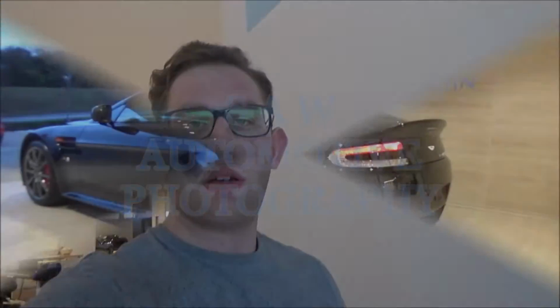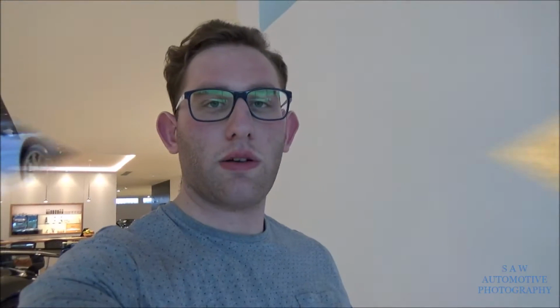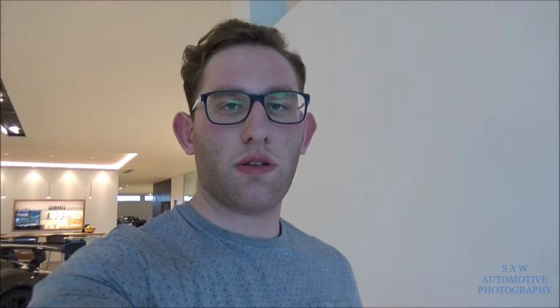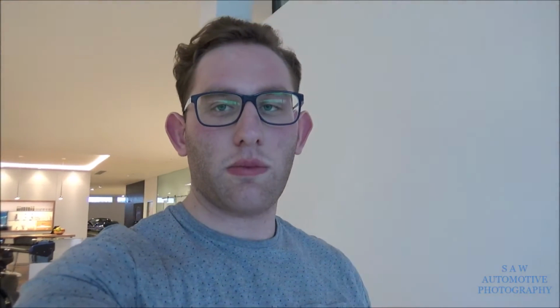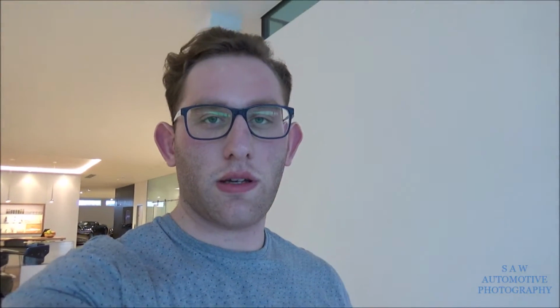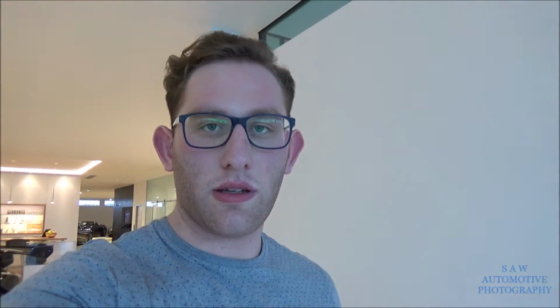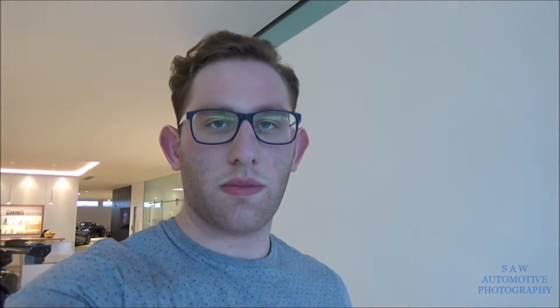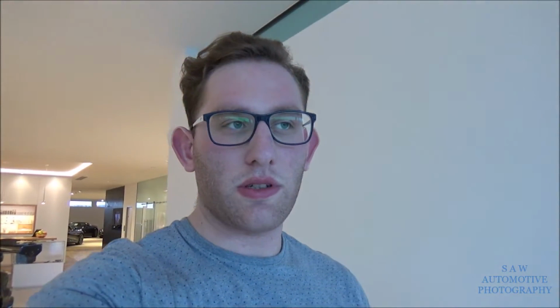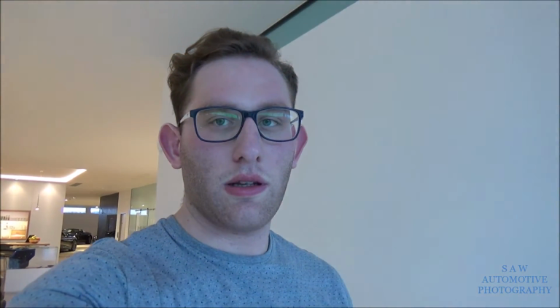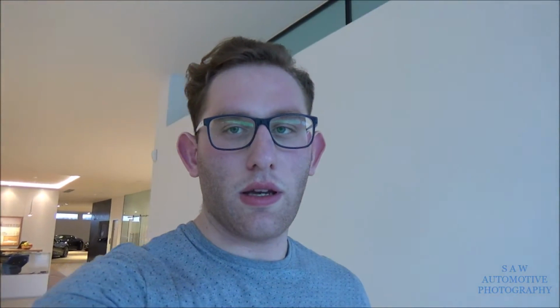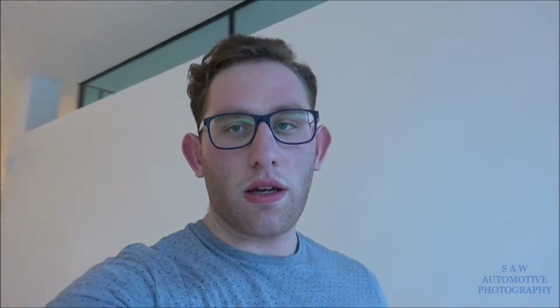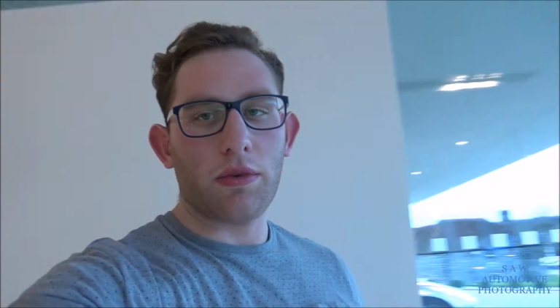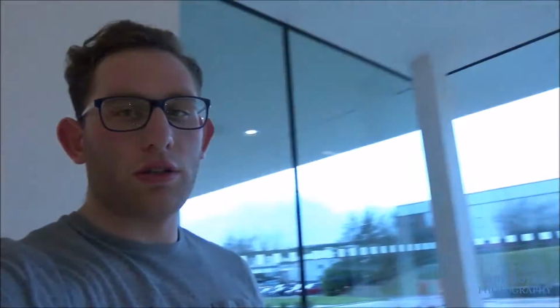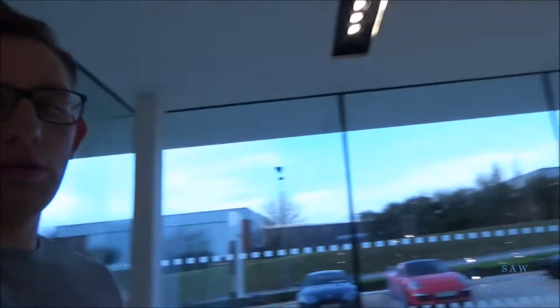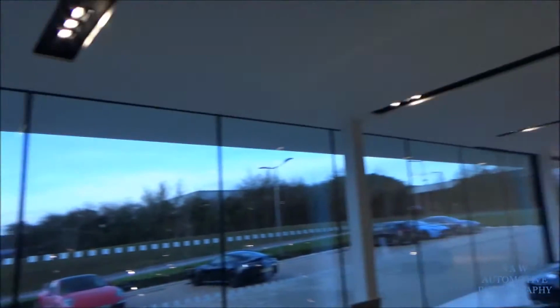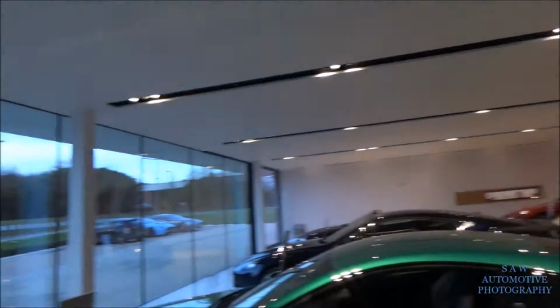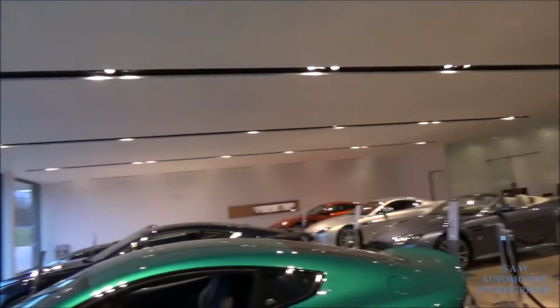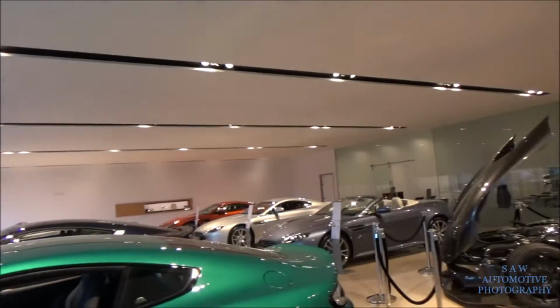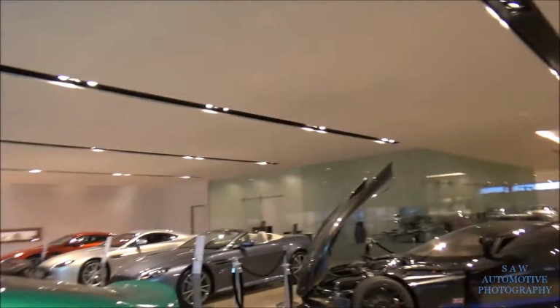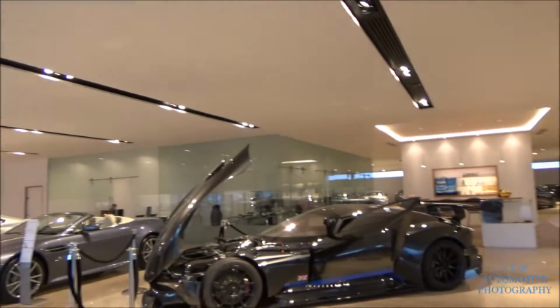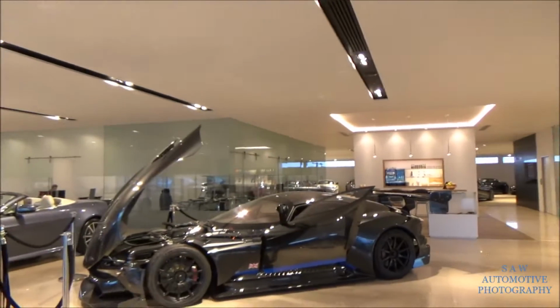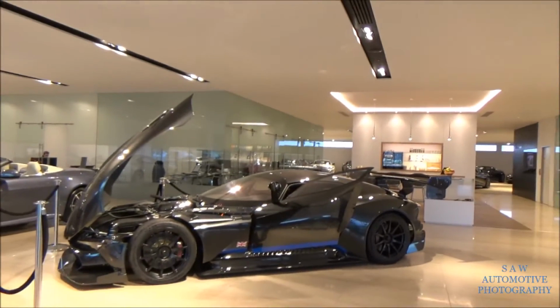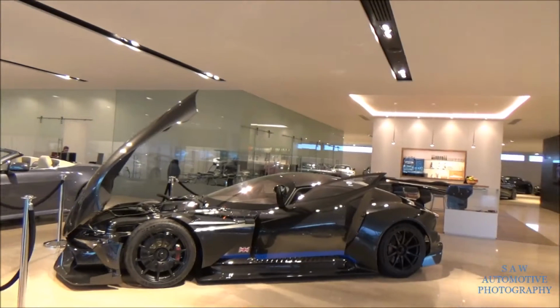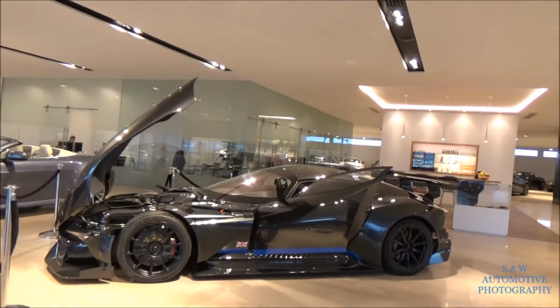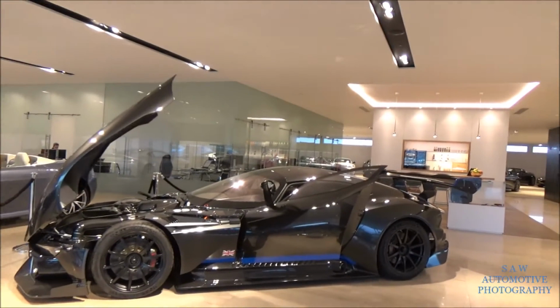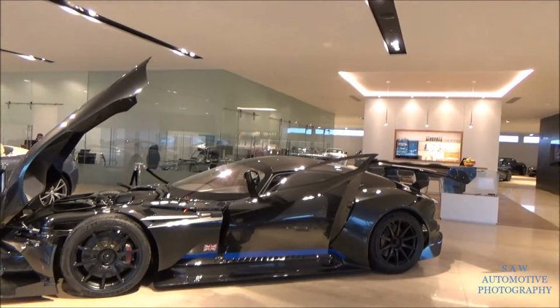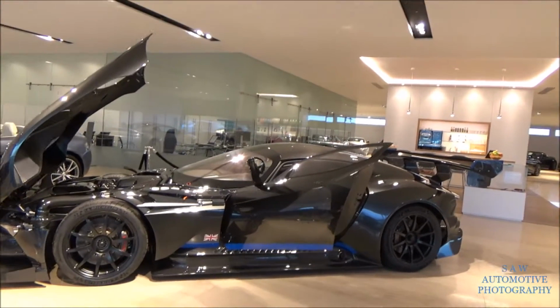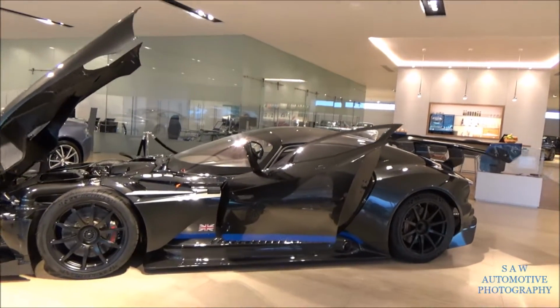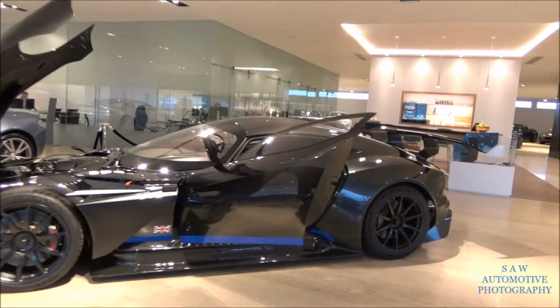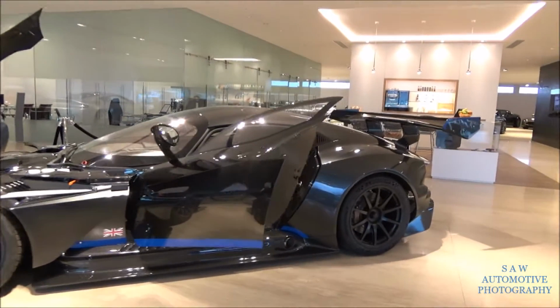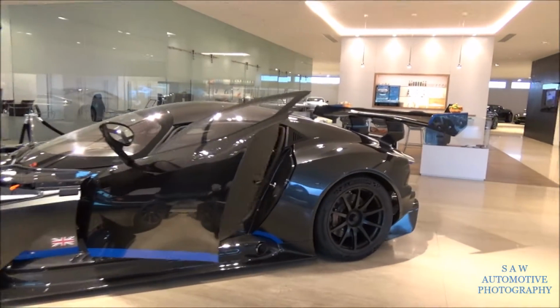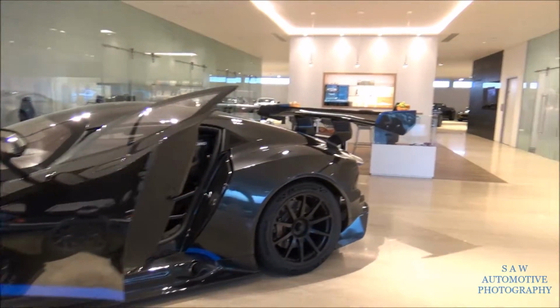Hello, good afternoon everybody. I'm here at Aston Martin Bristol and I'm going to show you the Vulcan — the interior, the engine bay, and some details. I hope you enjoy.